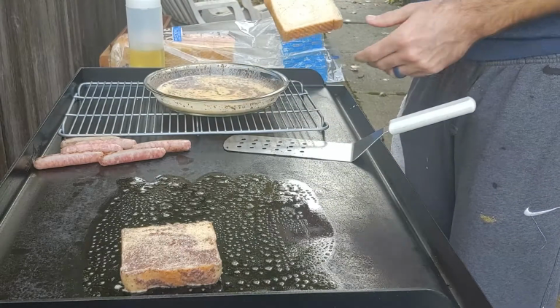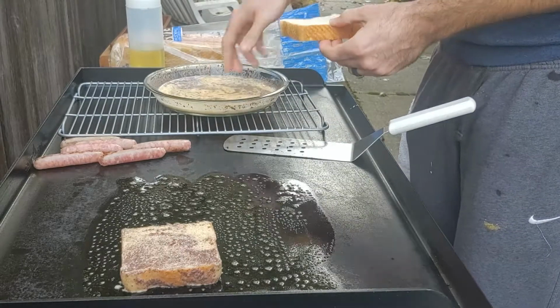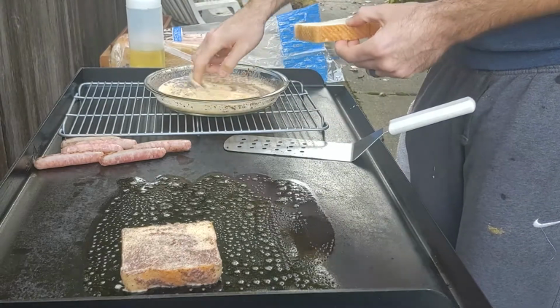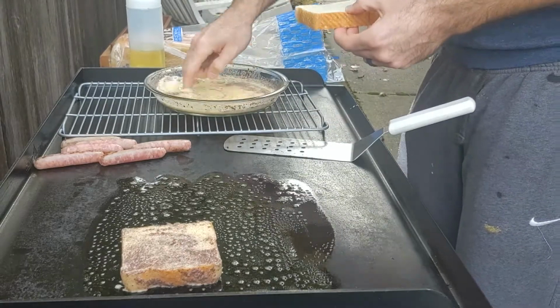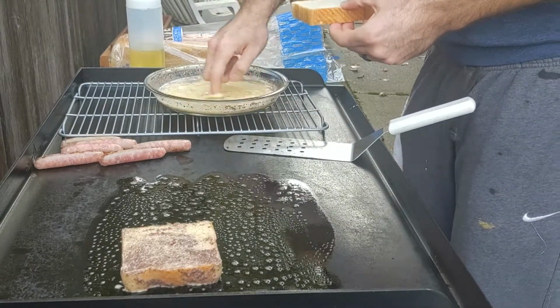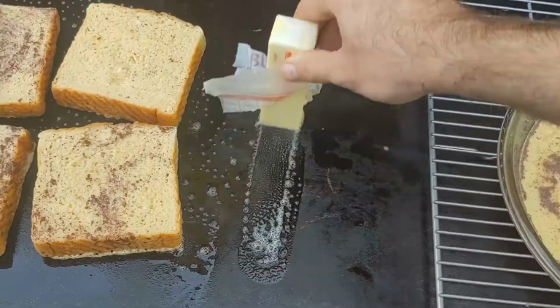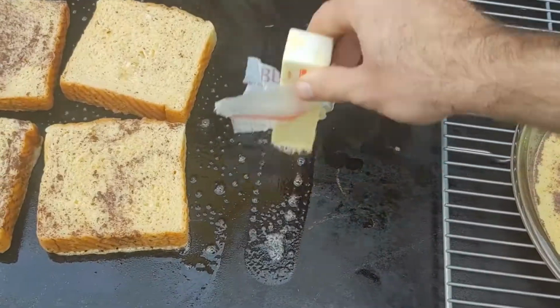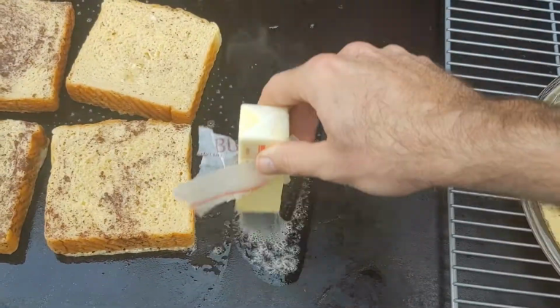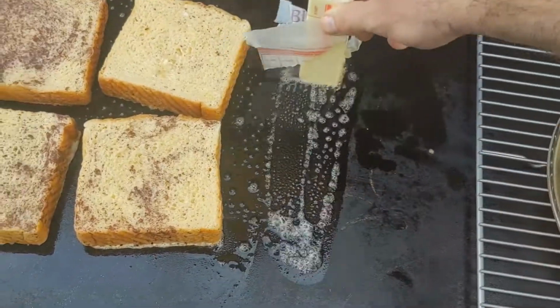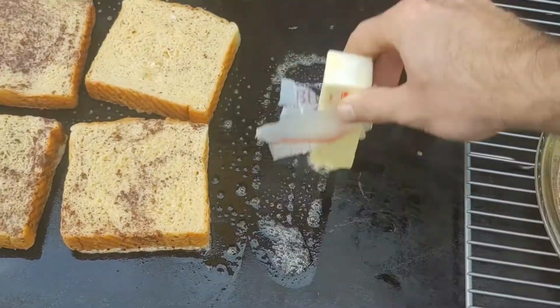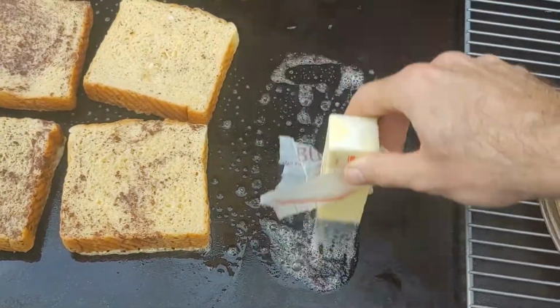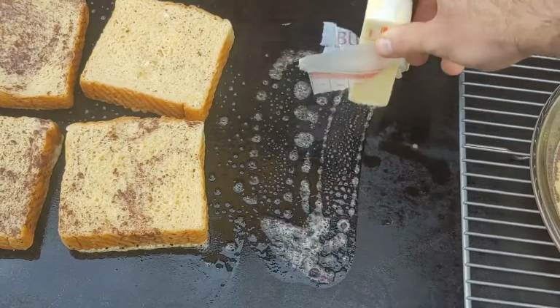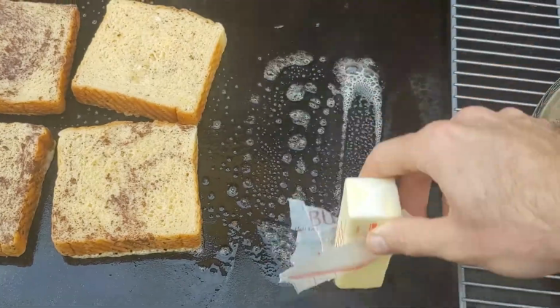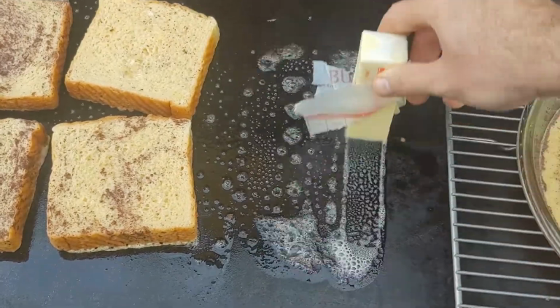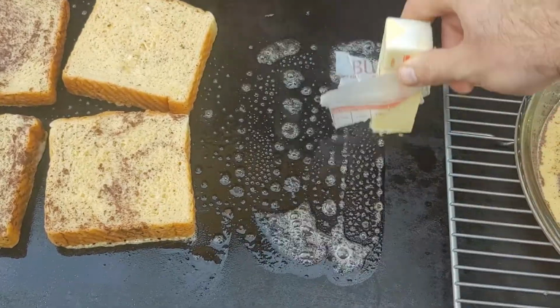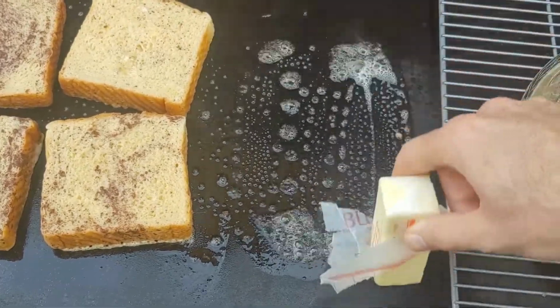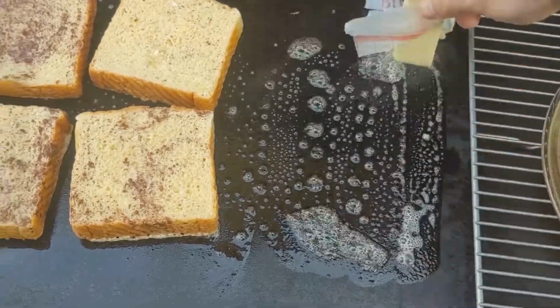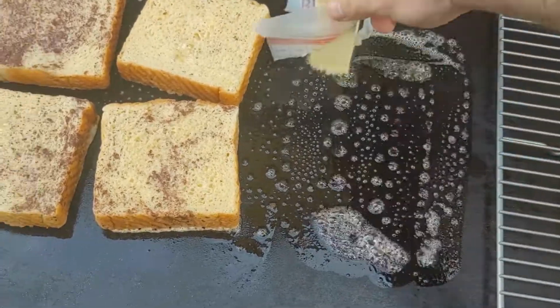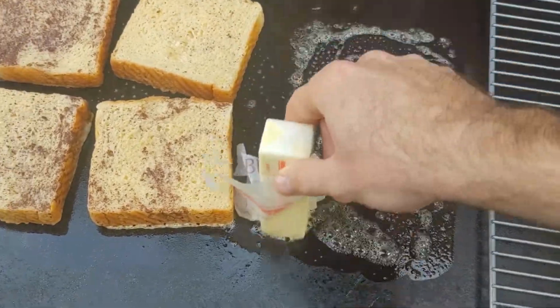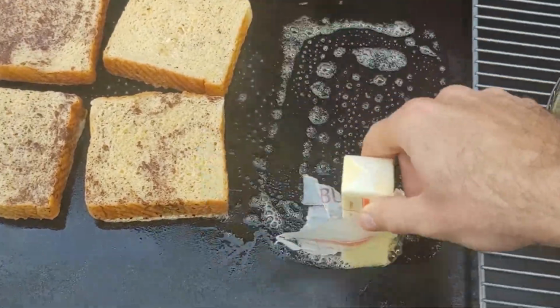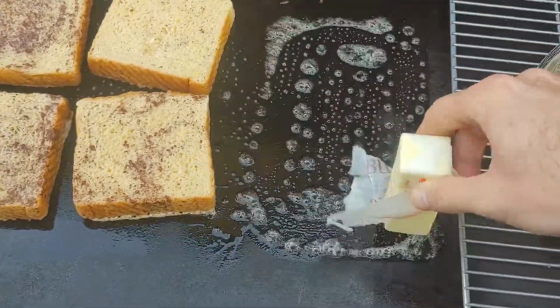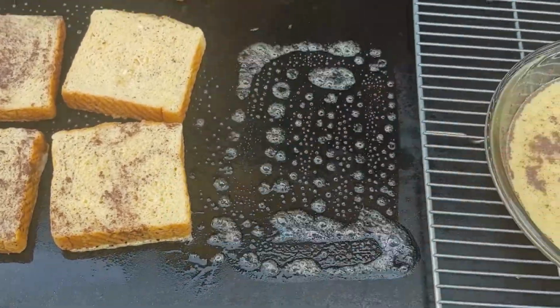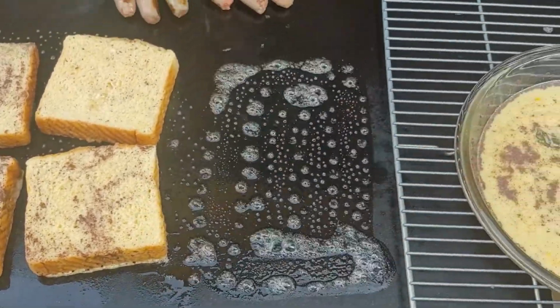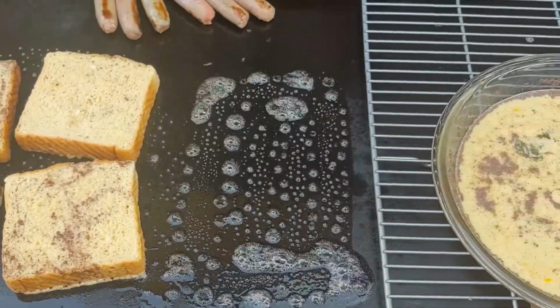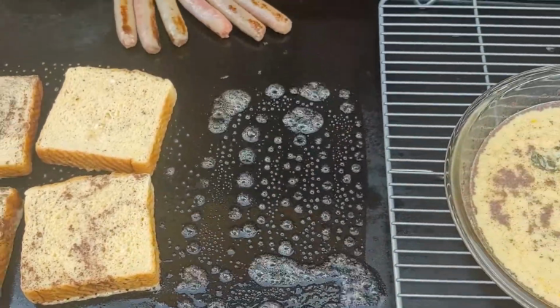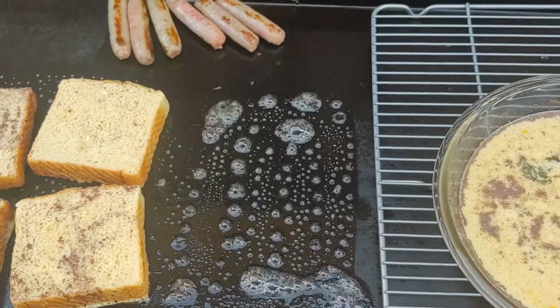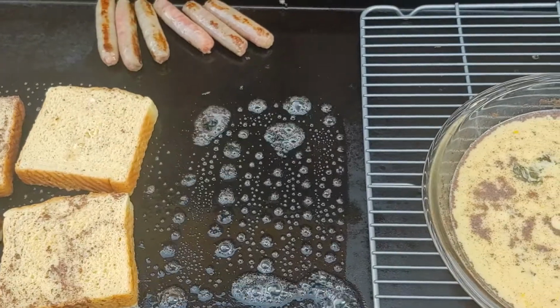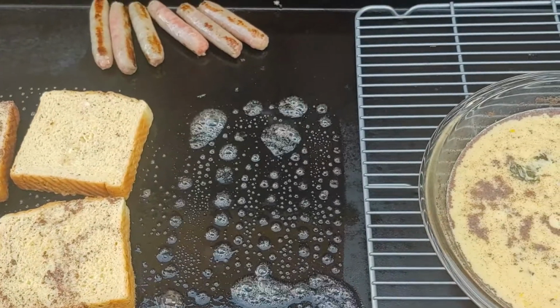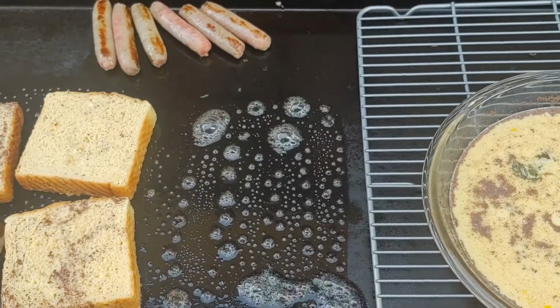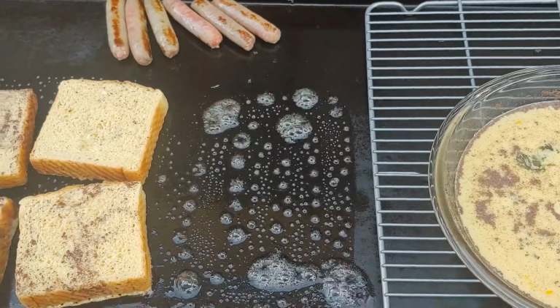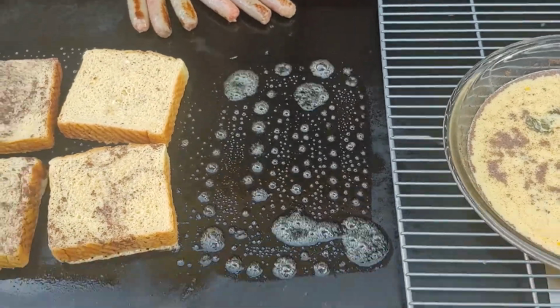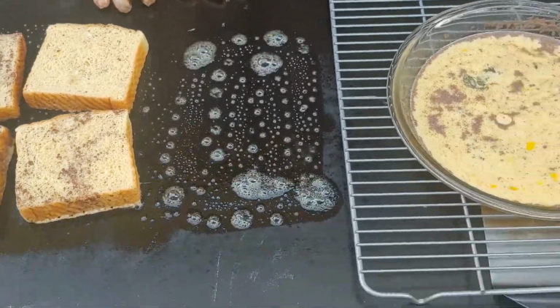Then I'm going to go ahead and throw down about four or five more. Ignore the mixing with the finger — this isn't a restaurant, it's just for me and my wife. More butter, more Texas toast going down on the griddle.